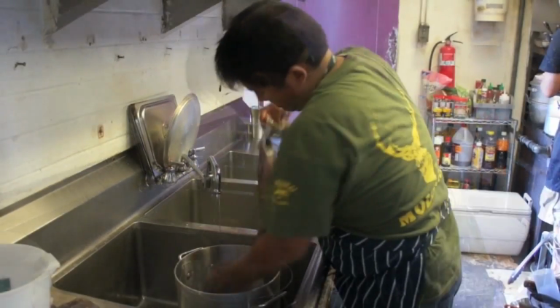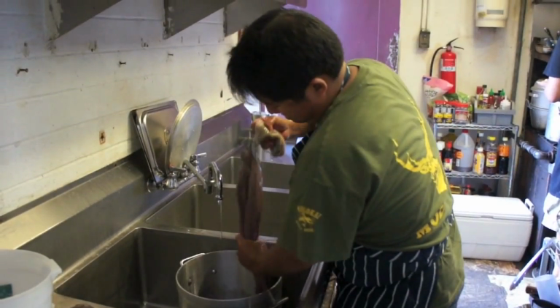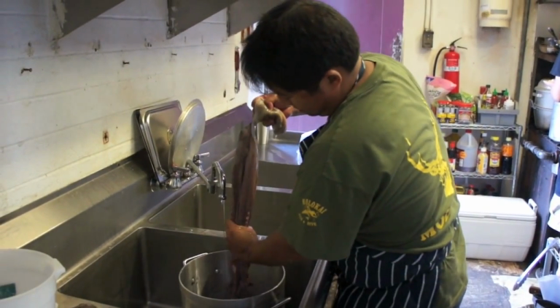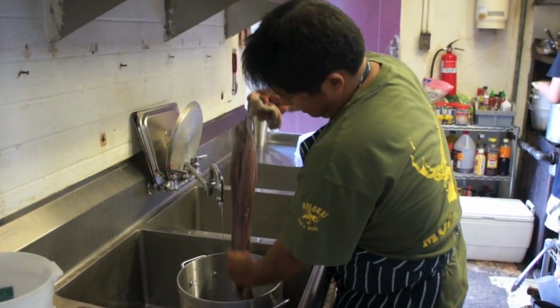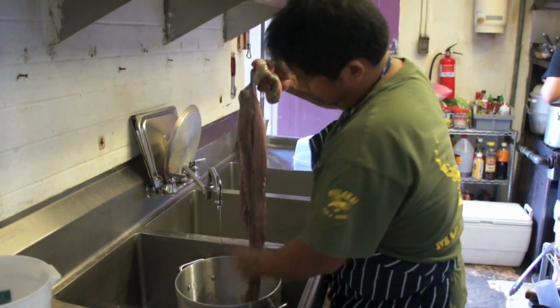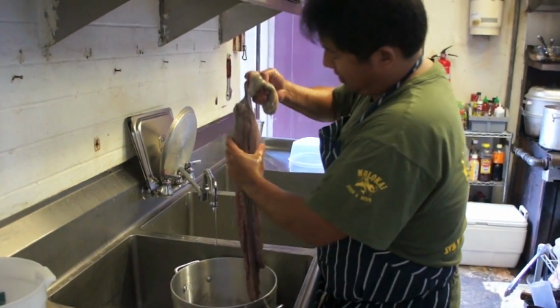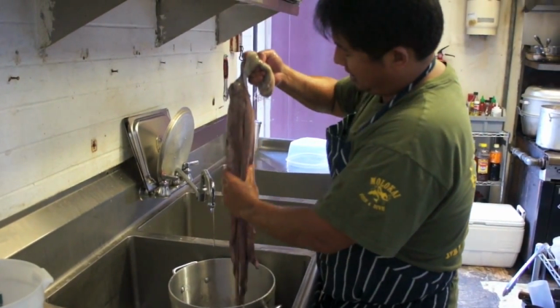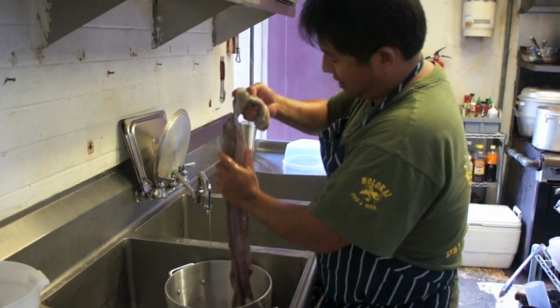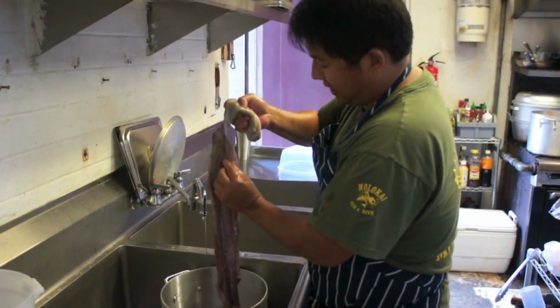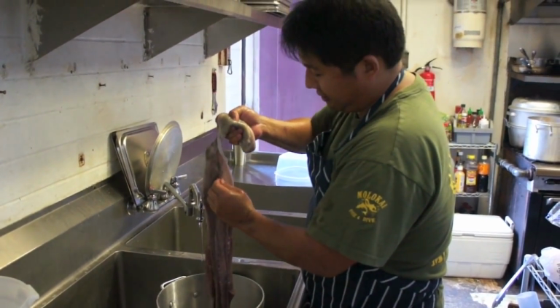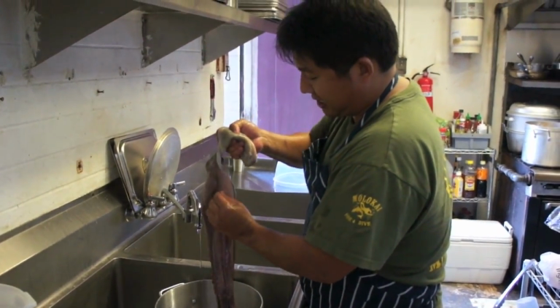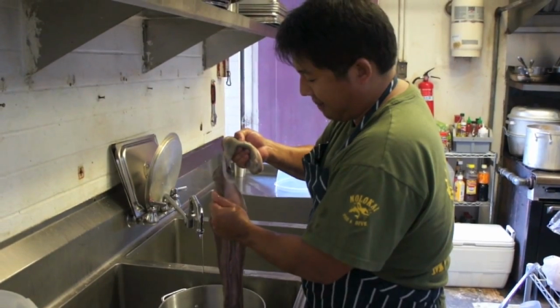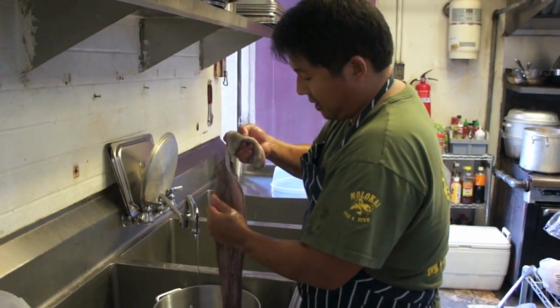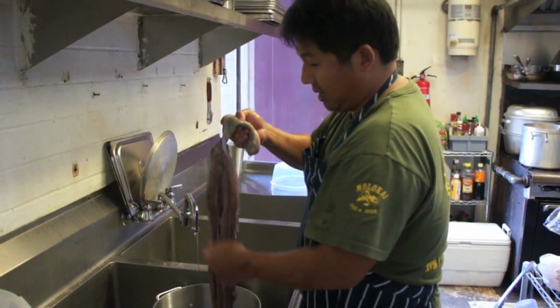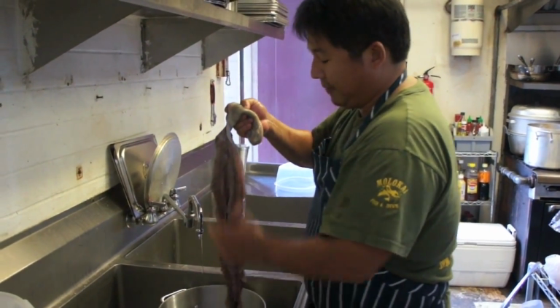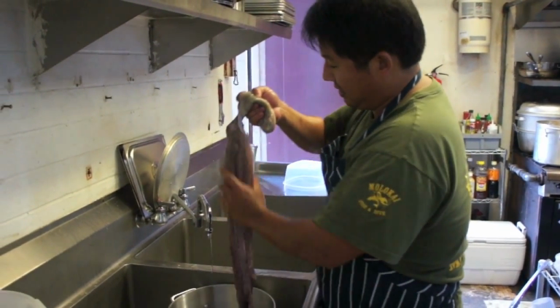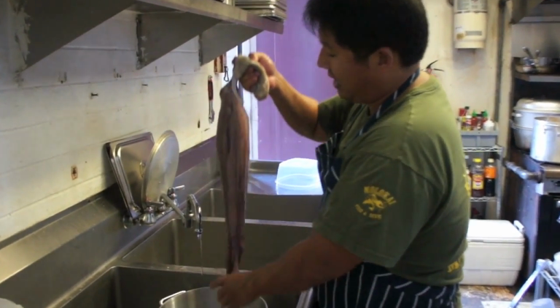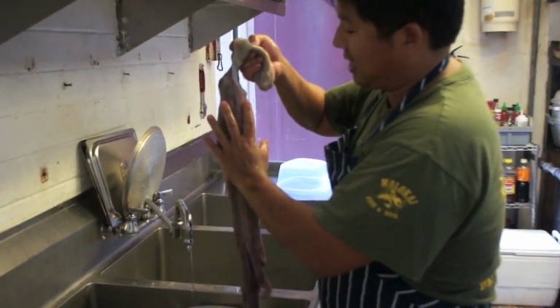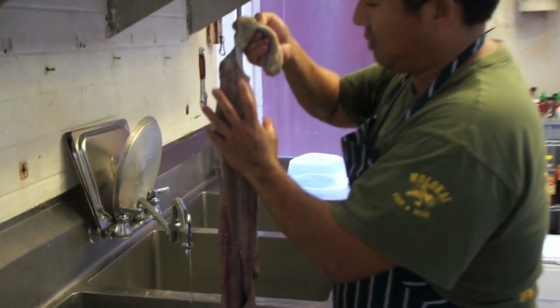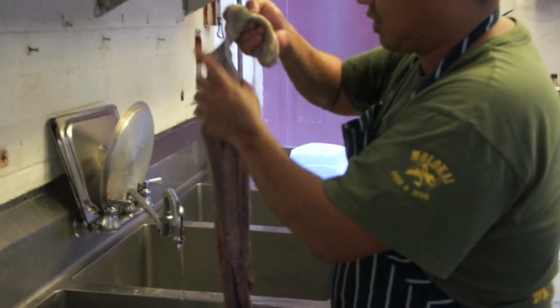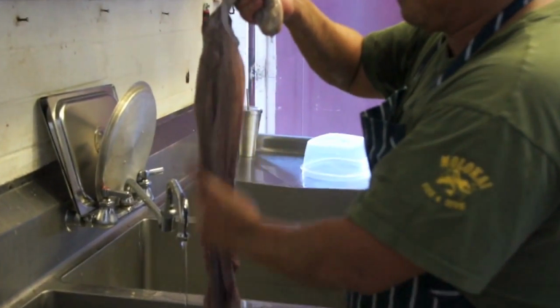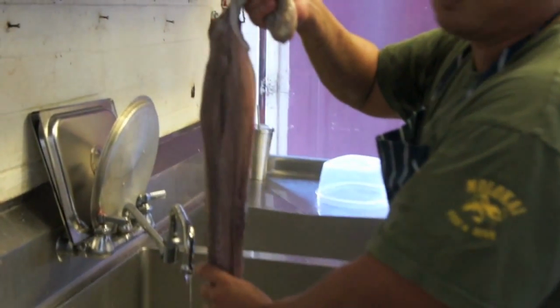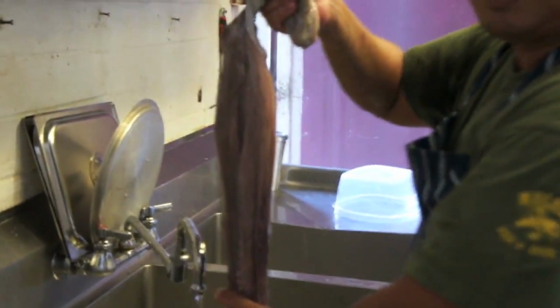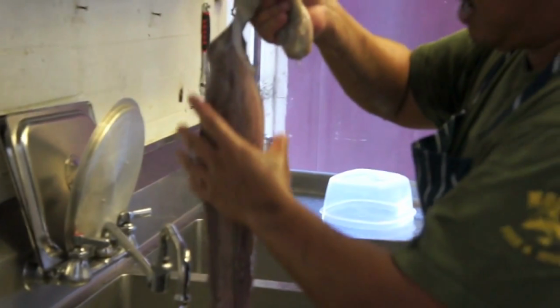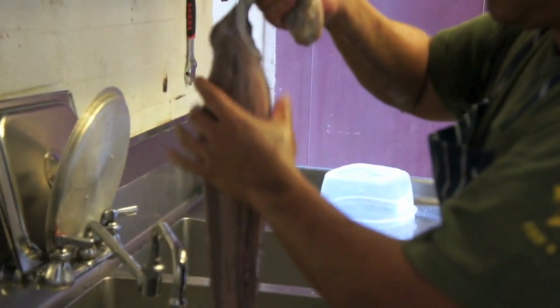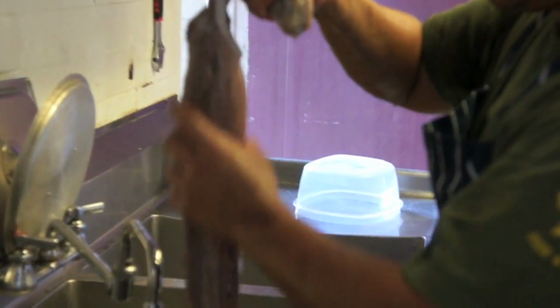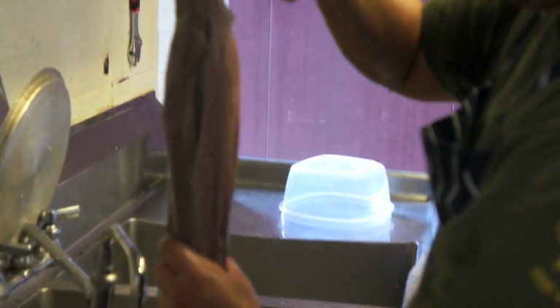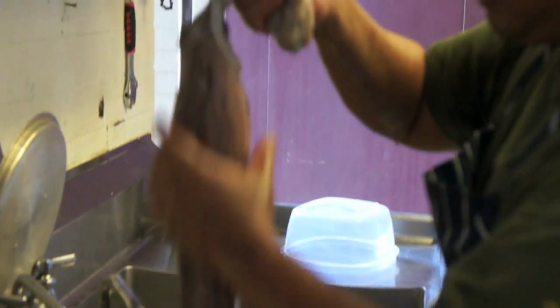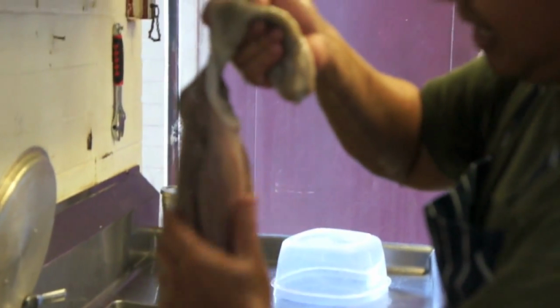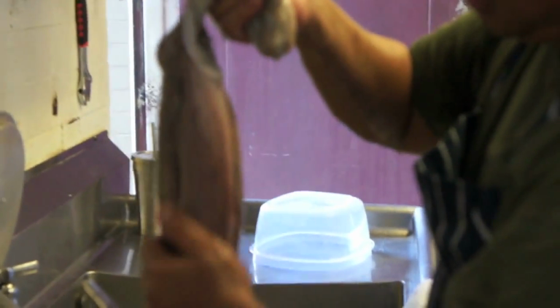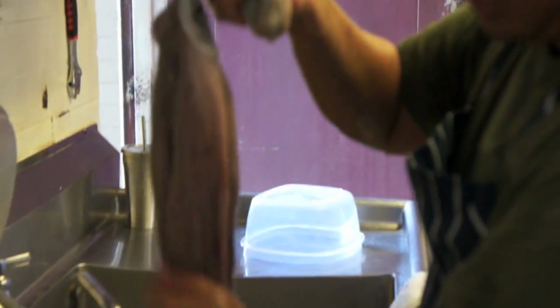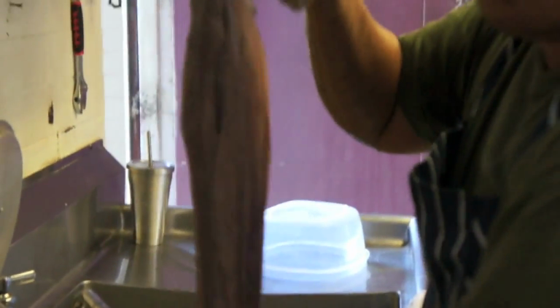How do you know when the hell has been beaten out of it? Well, you can feel it — you can feel the slime. The He'e has a natural slime to it, and I can tell by feeling it. I'm getting it off.